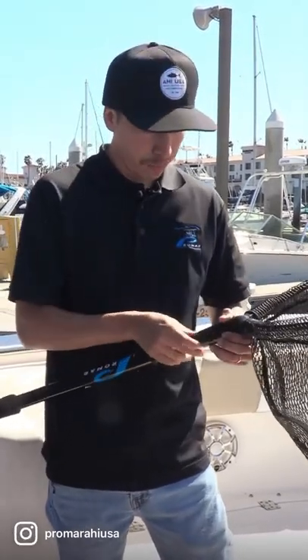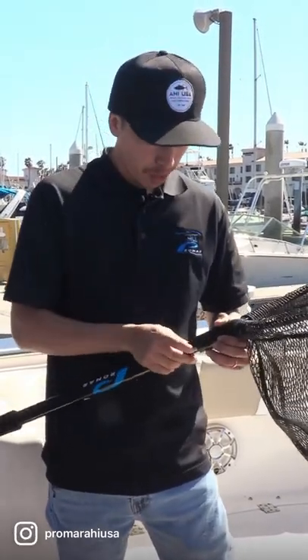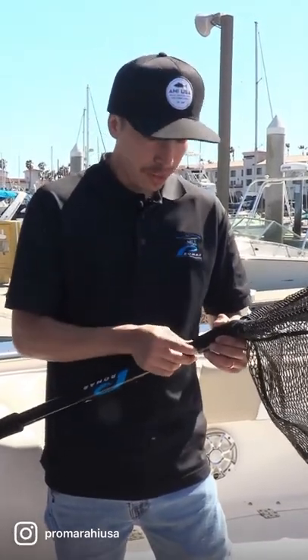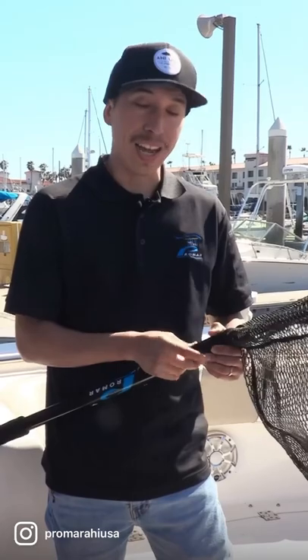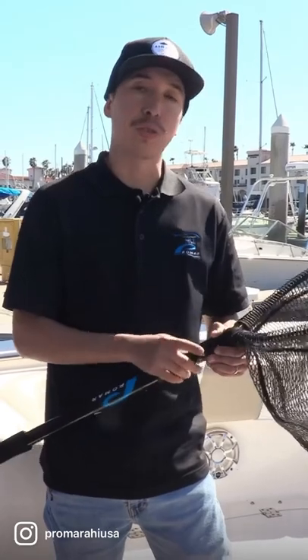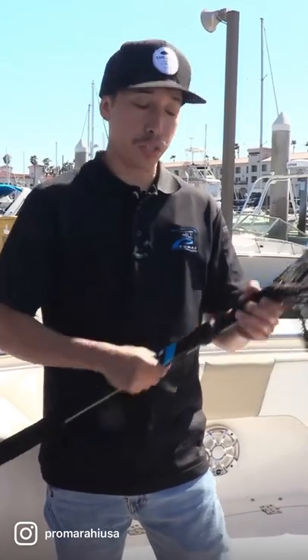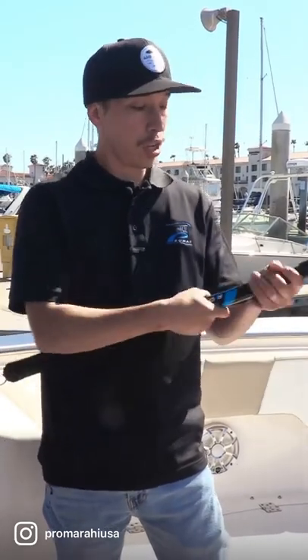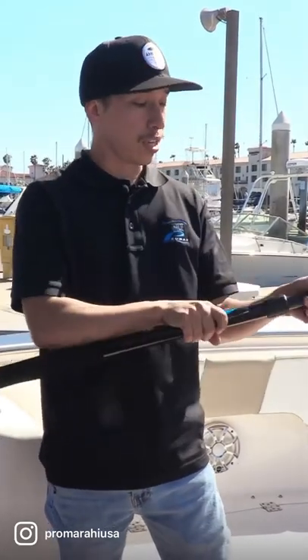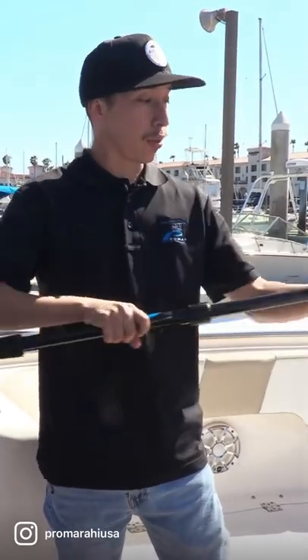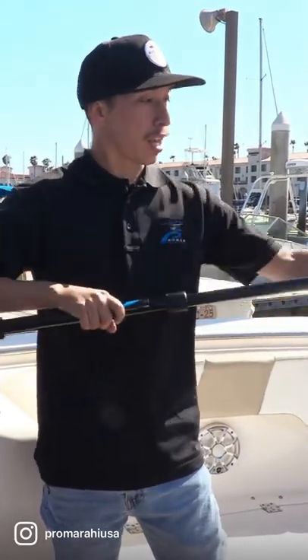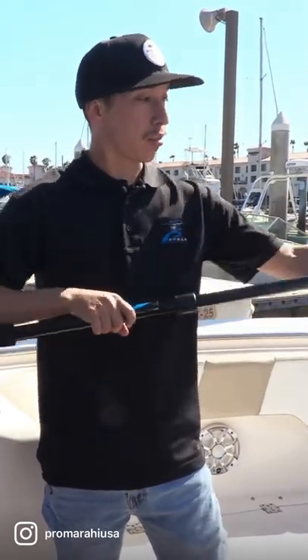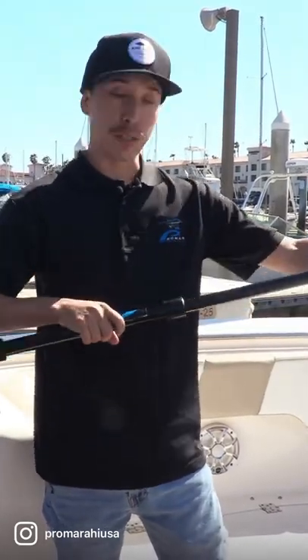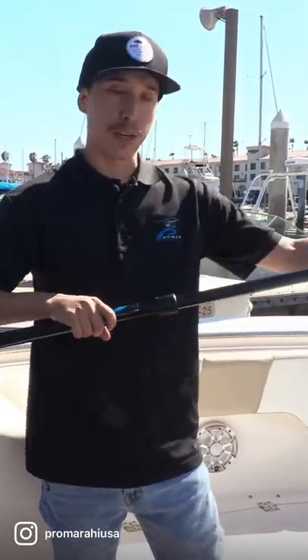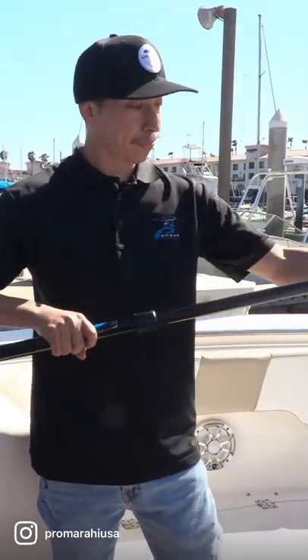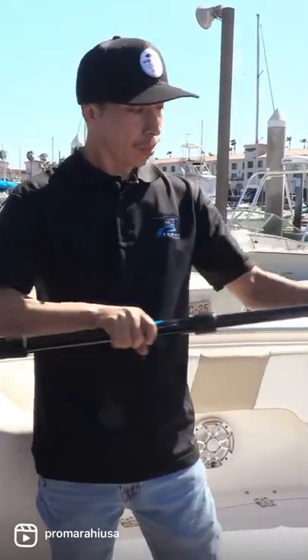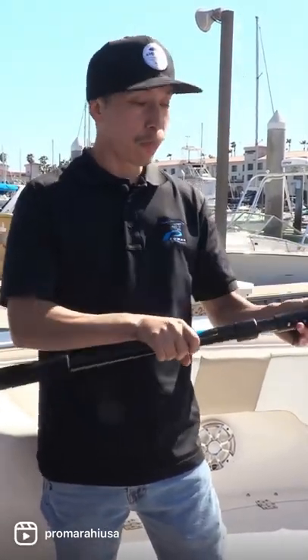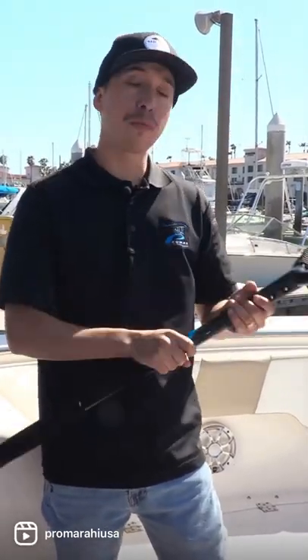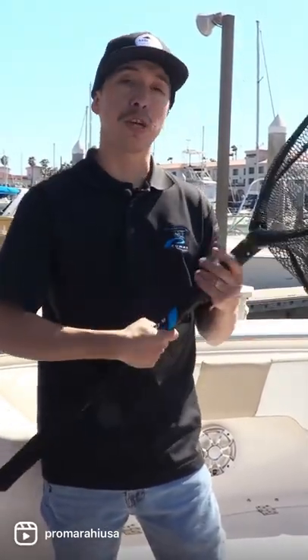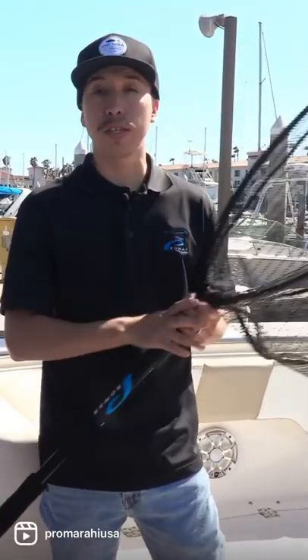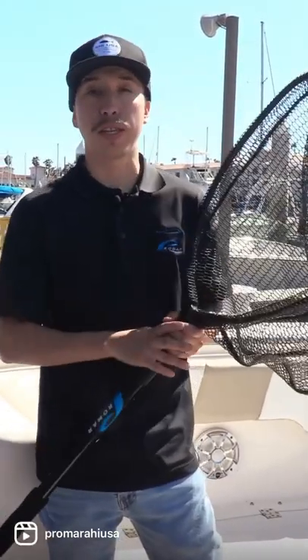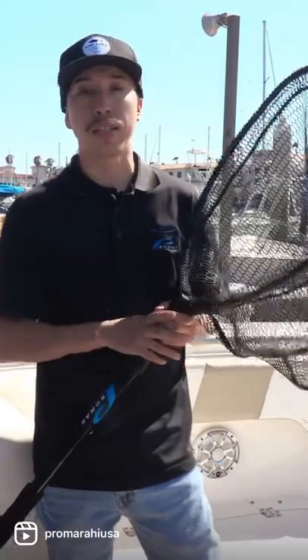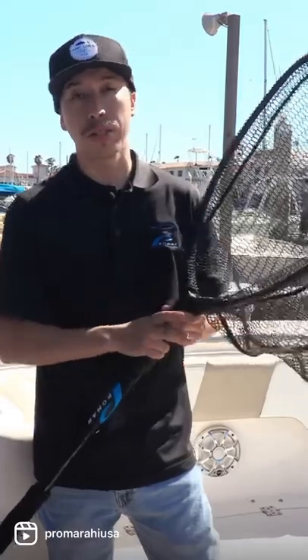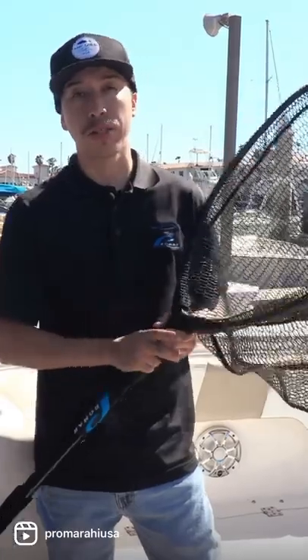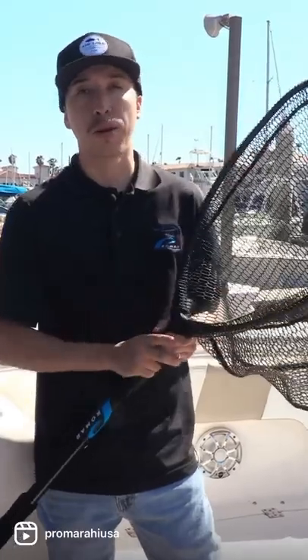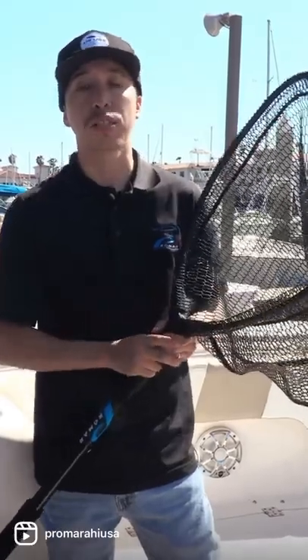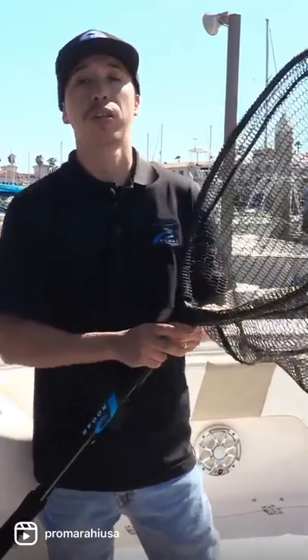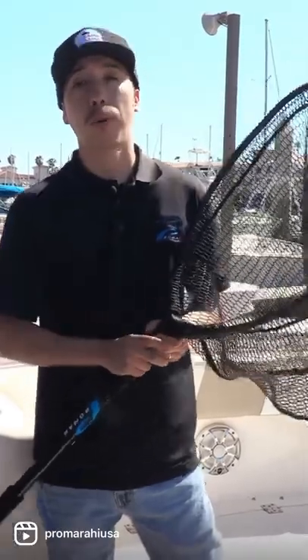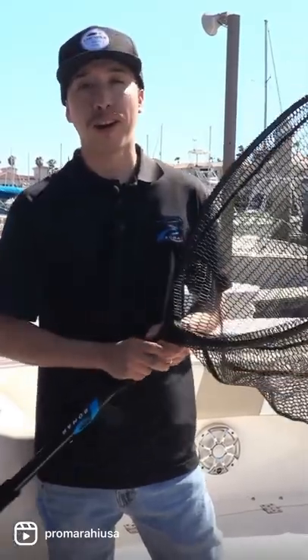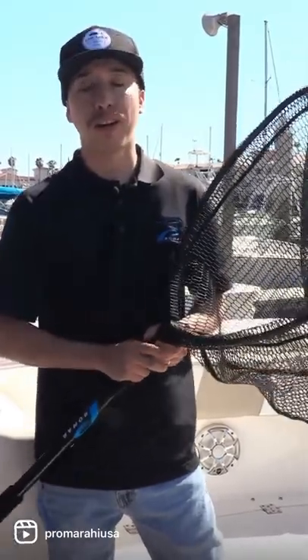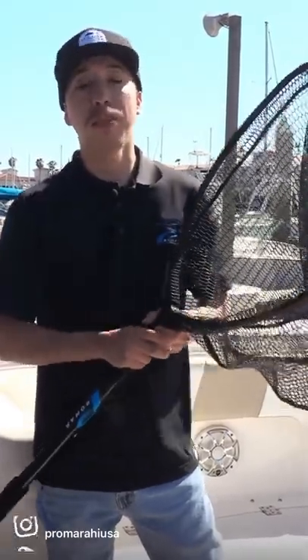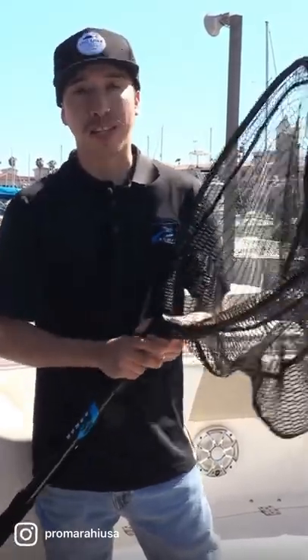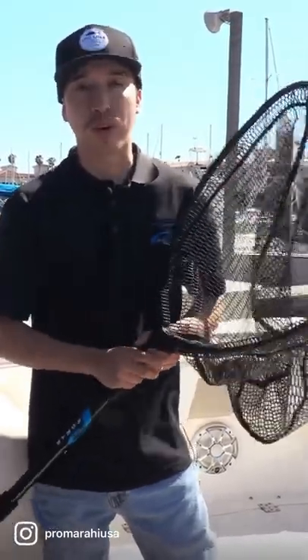So if you need that extra reach, you can get it with this handle, as you can see here. For more information on this series of nets and other series of ProMar nets, check out ProMarahi.com and thanks for watching.